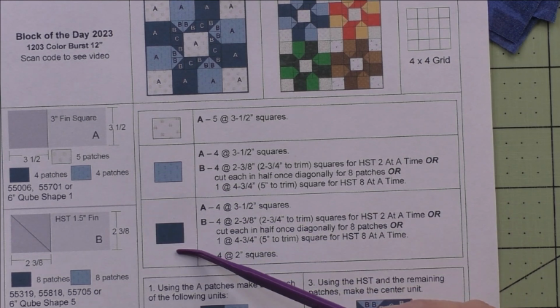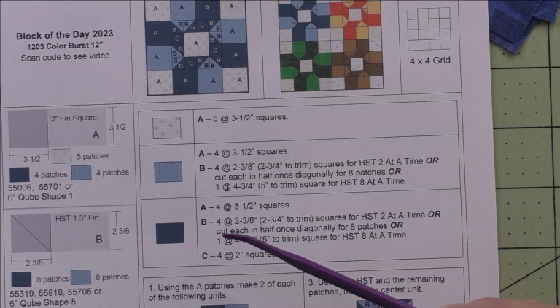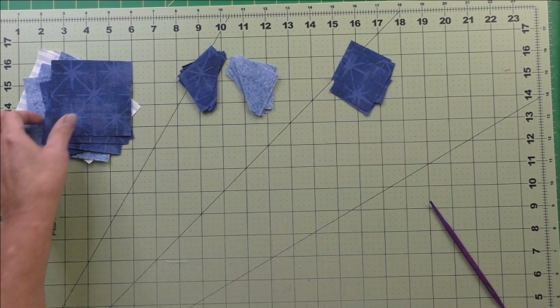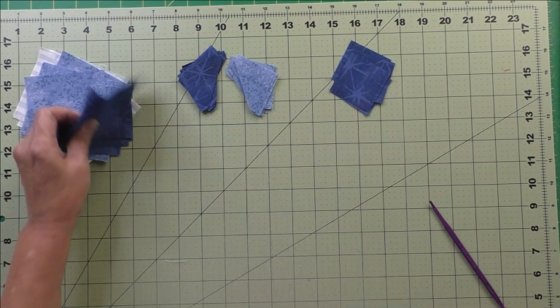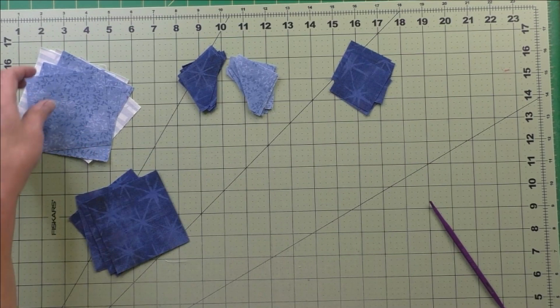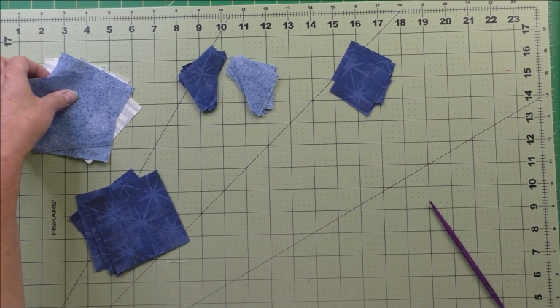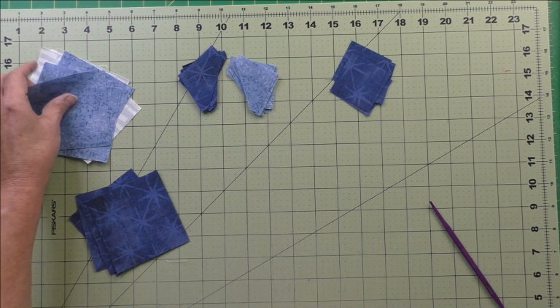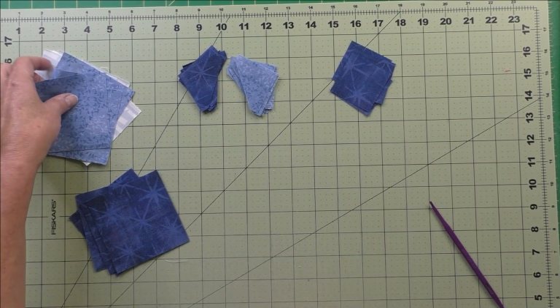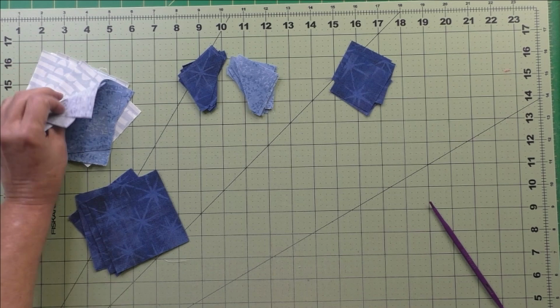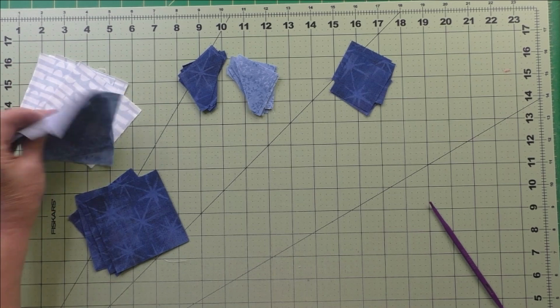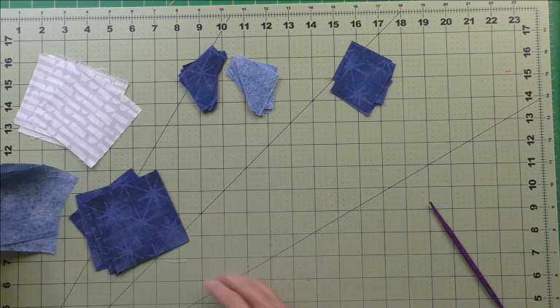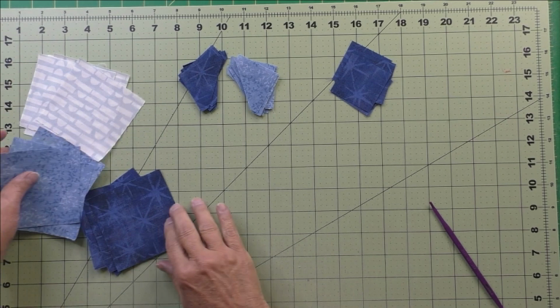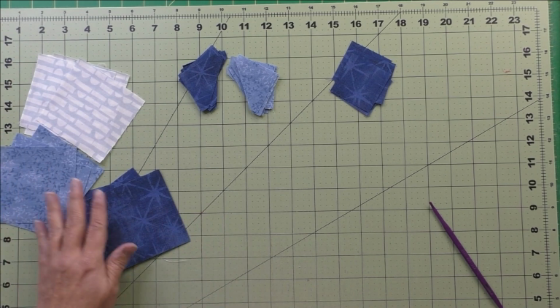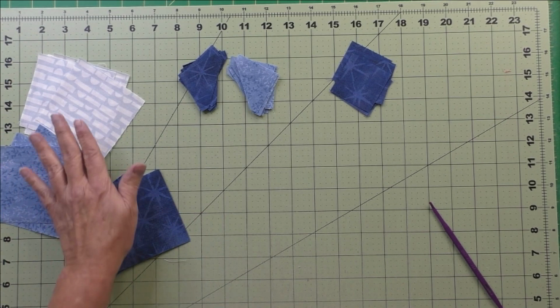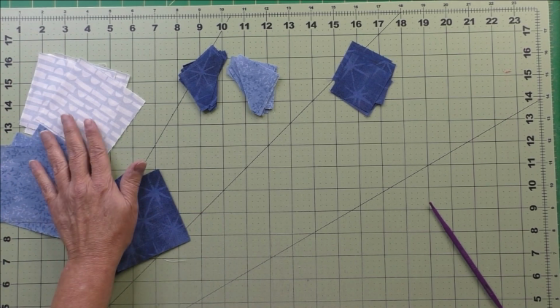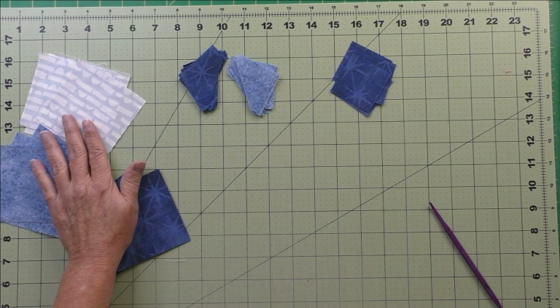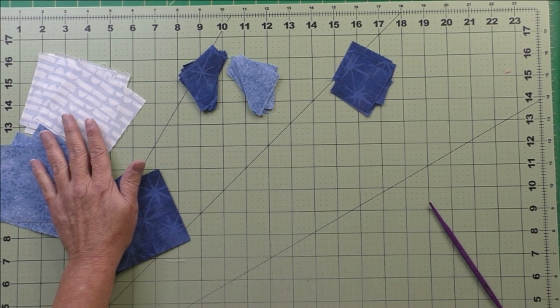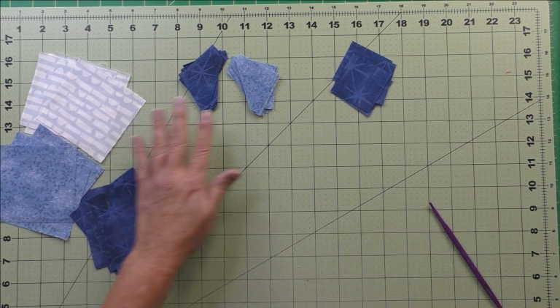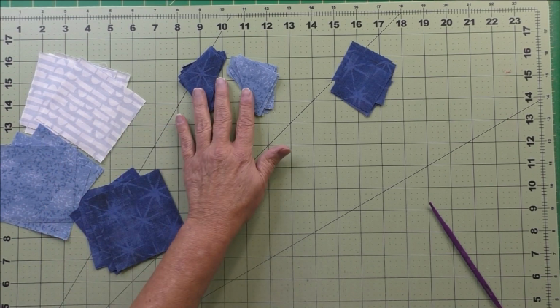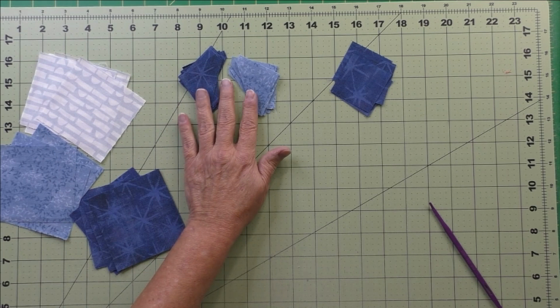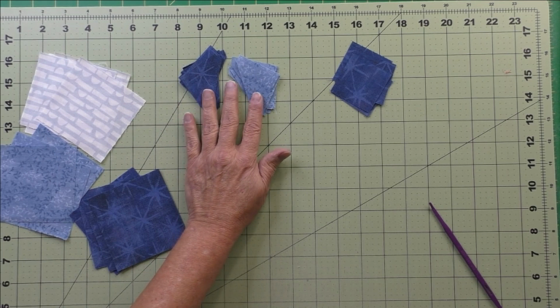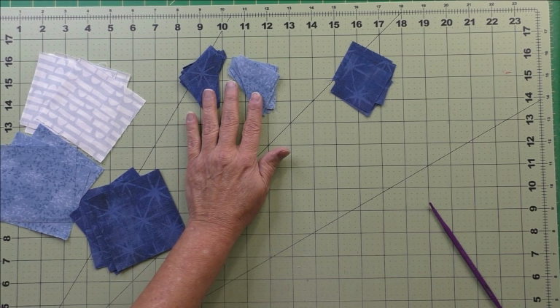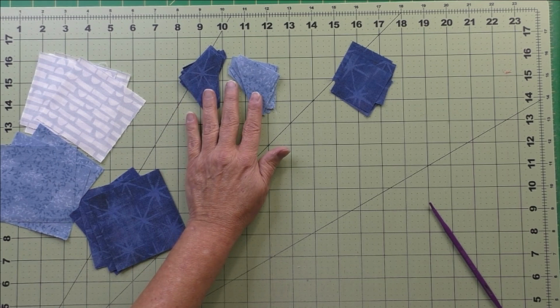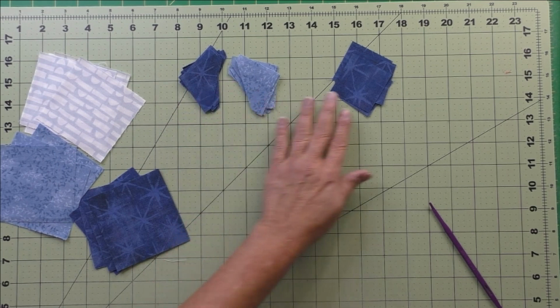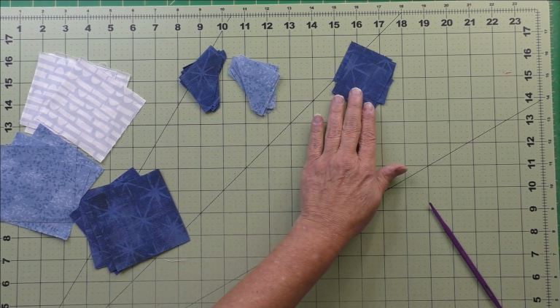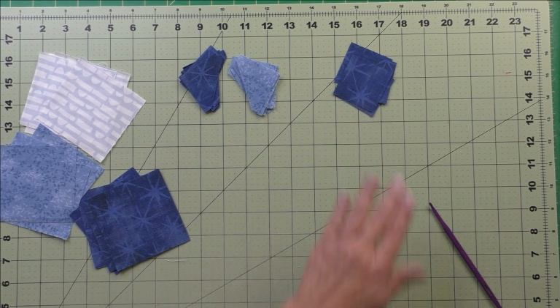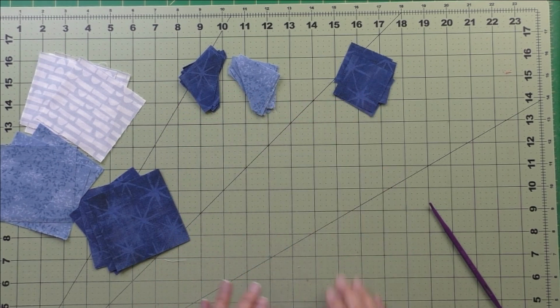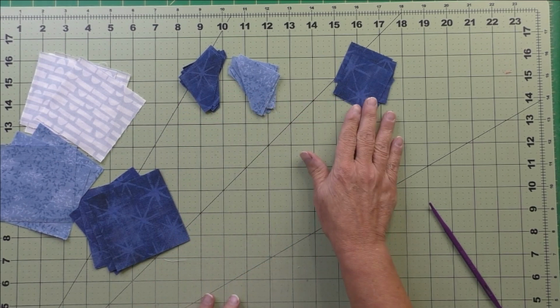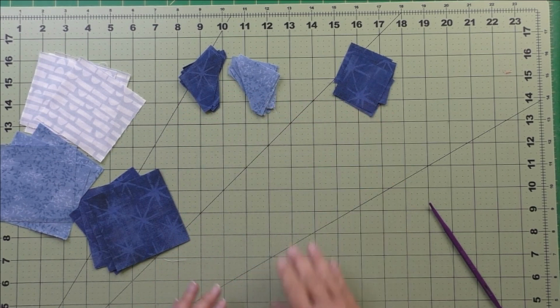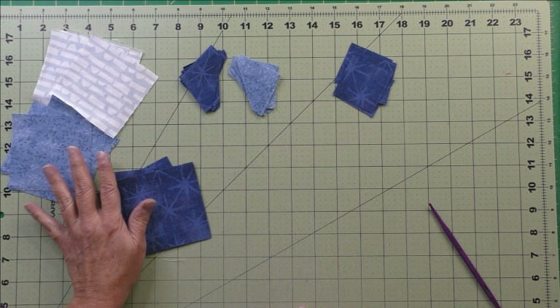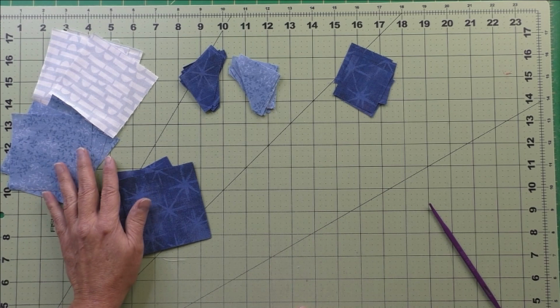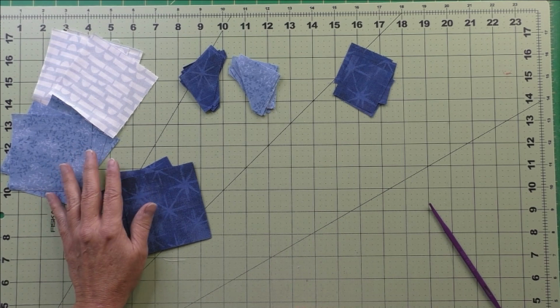Here are the fabrics I've chosen — light, medium, and dark blues. This is Patch A, the large squares. These are the half square triangles, Patch B. And these are the small squares, Patch C. I use the Accuquilt to cut my patches.